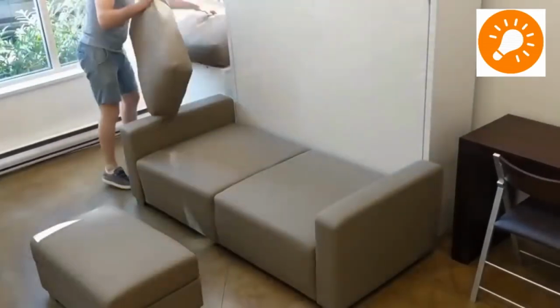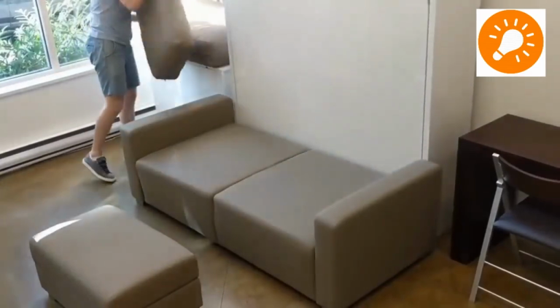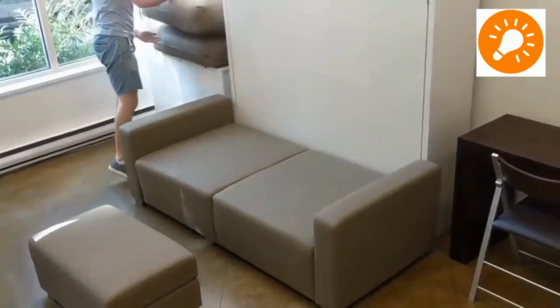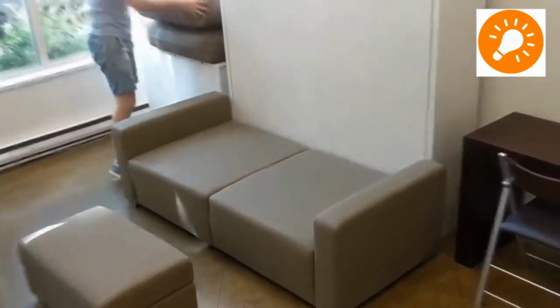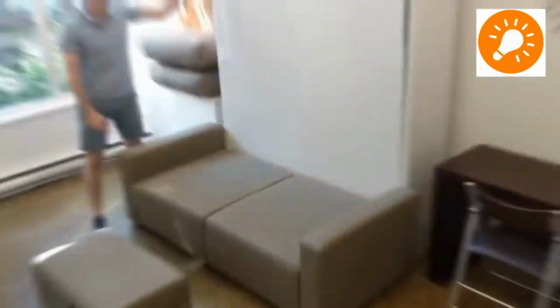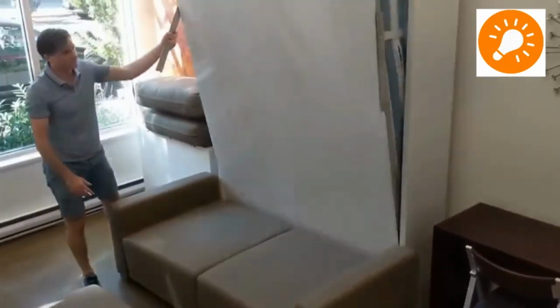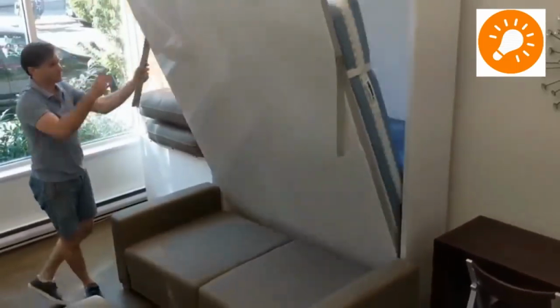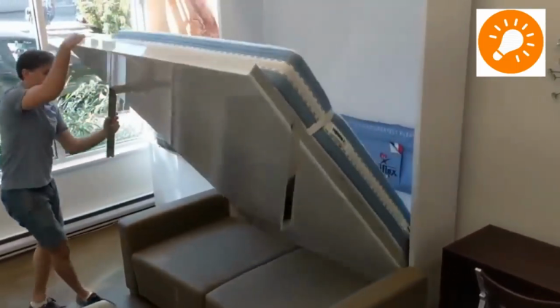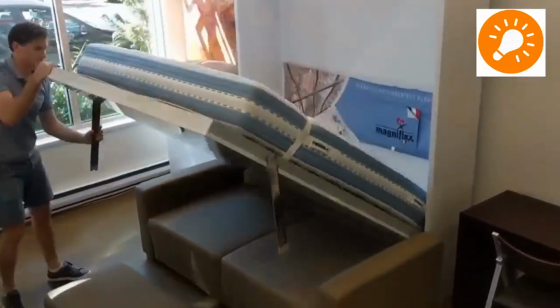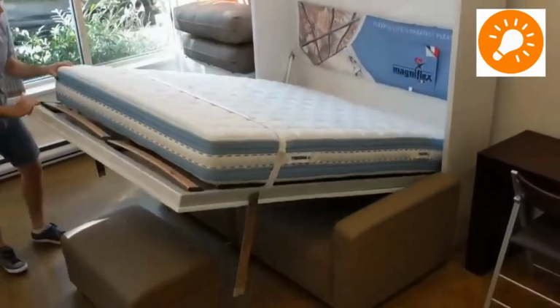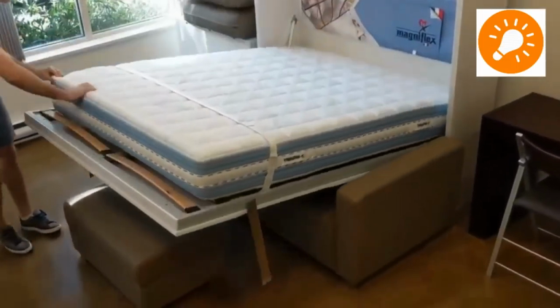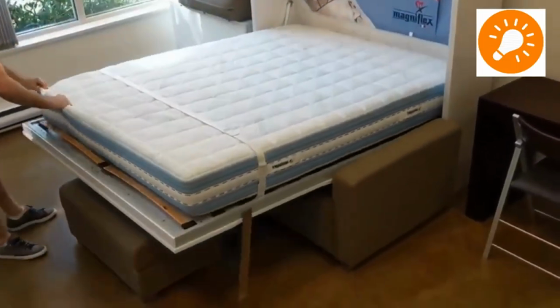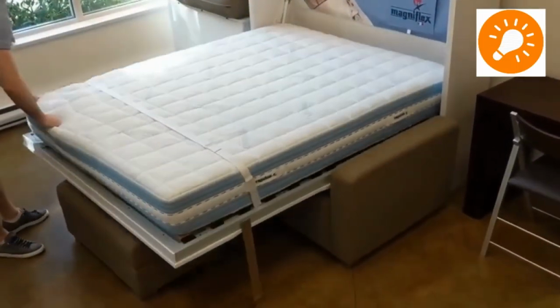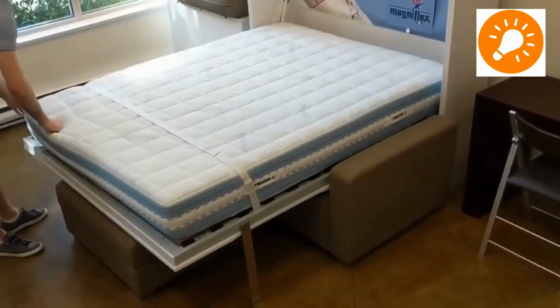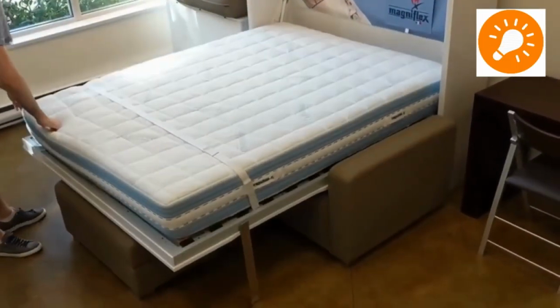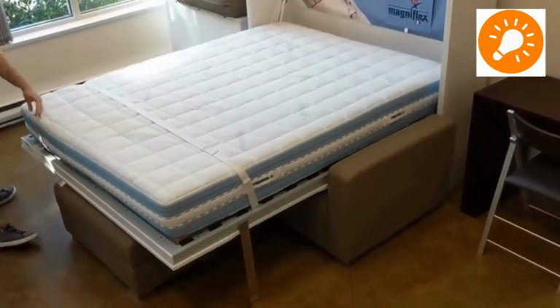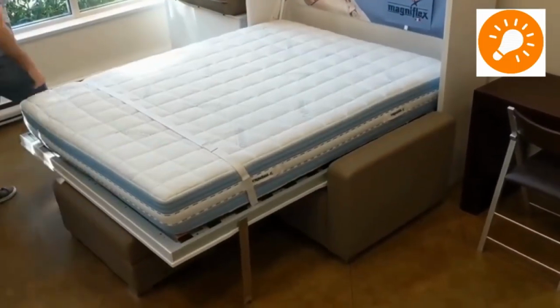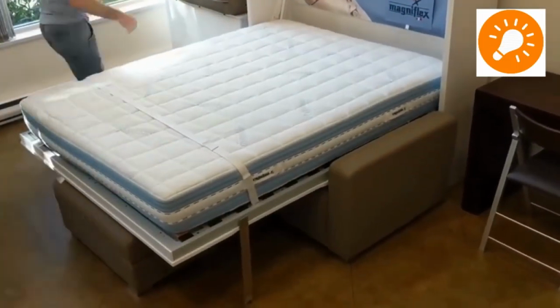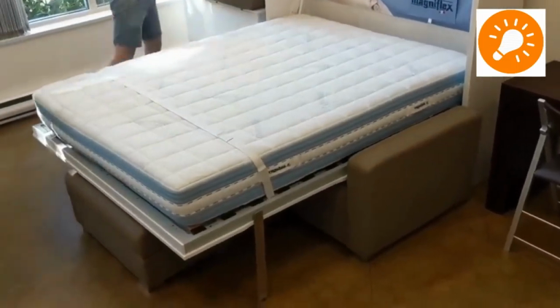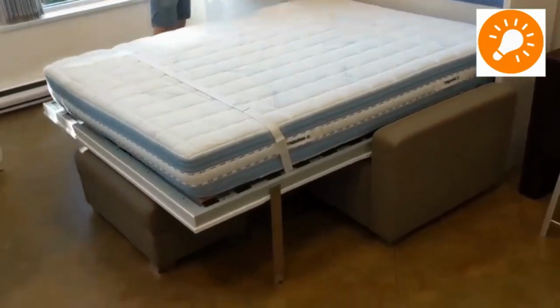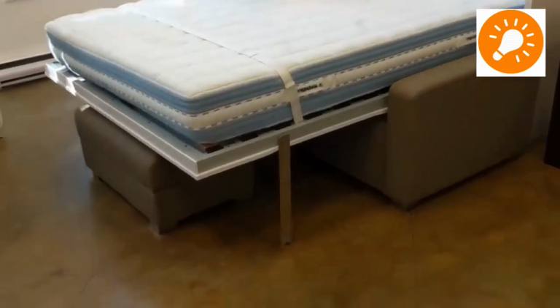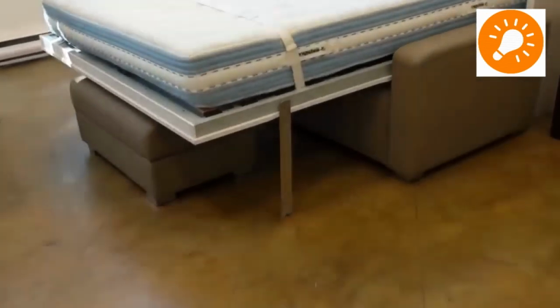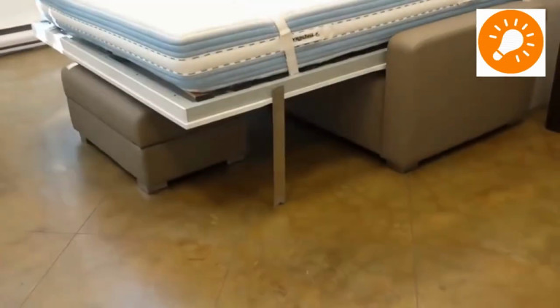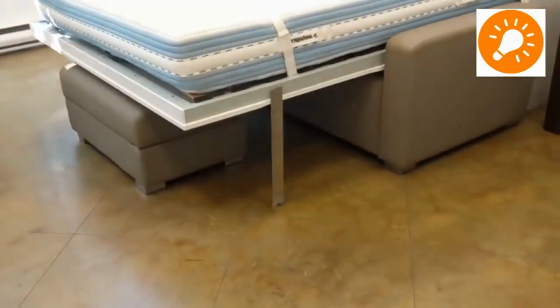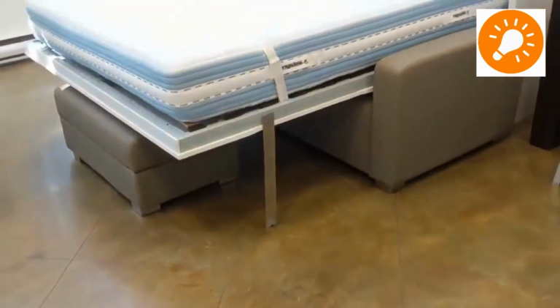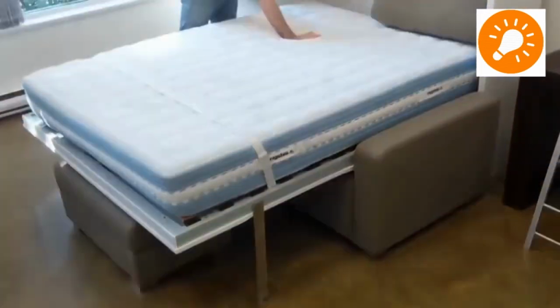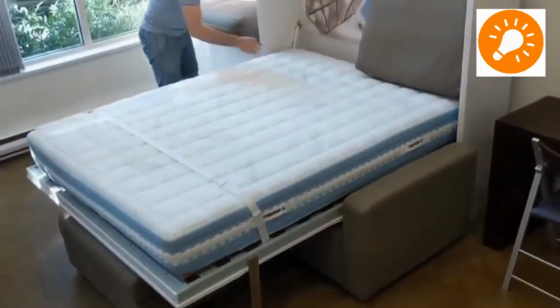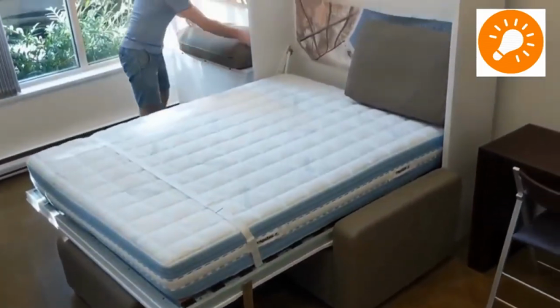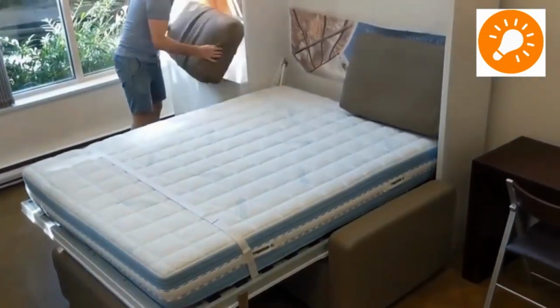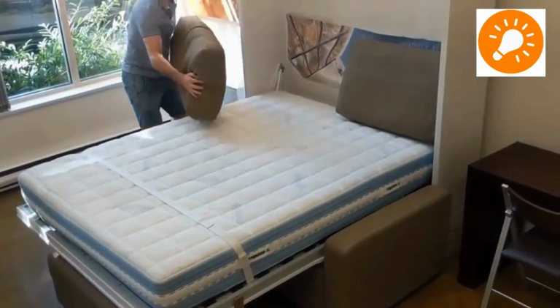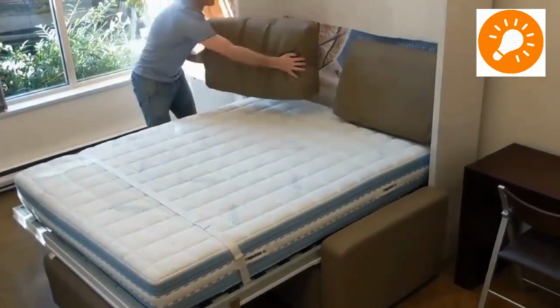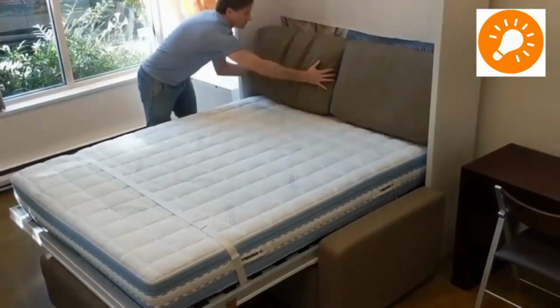Once again, a sofa seat and bed arrangement where the bed falls down from the wall.